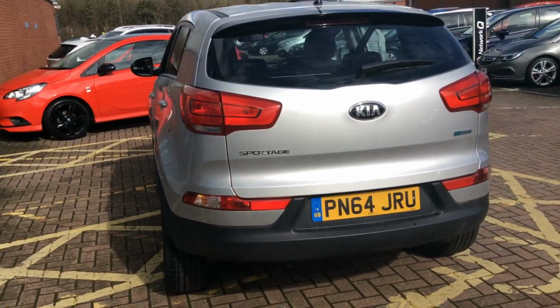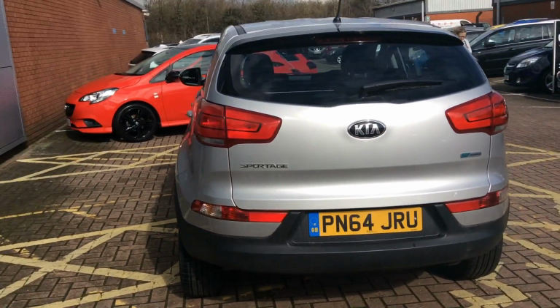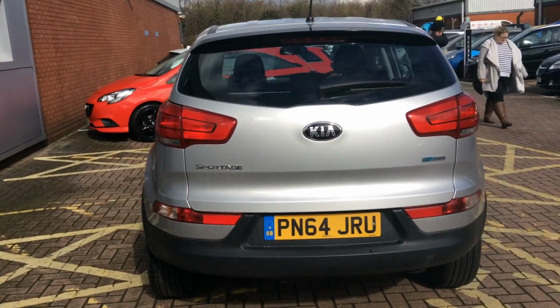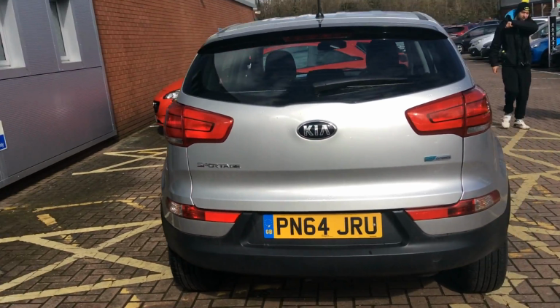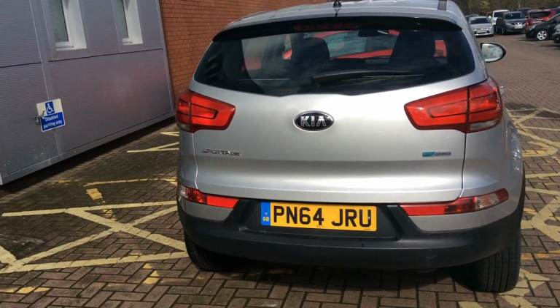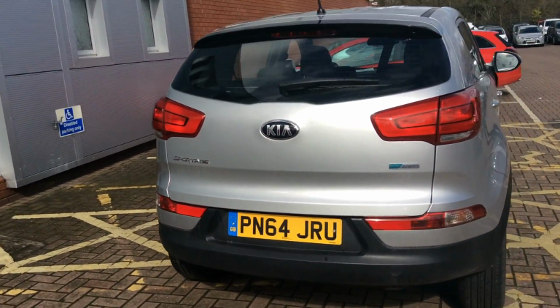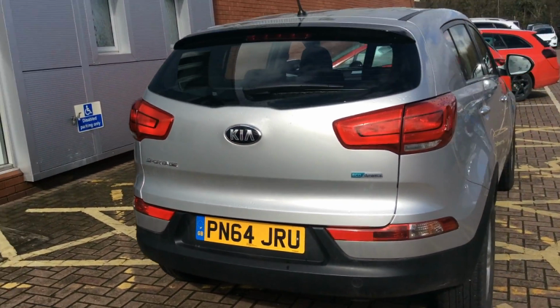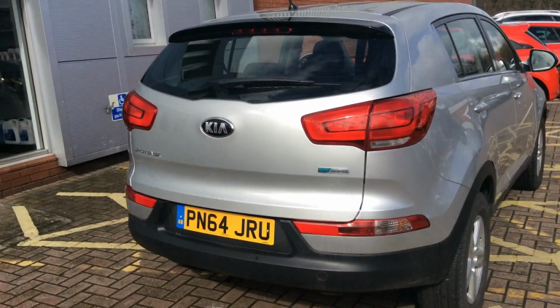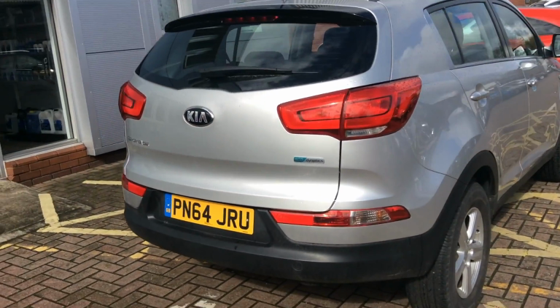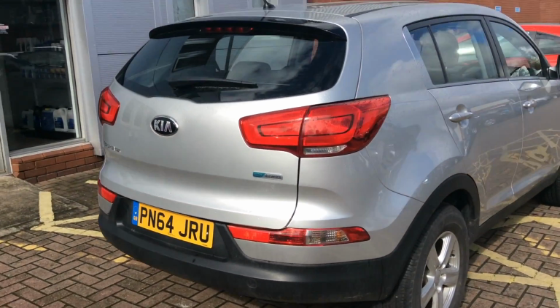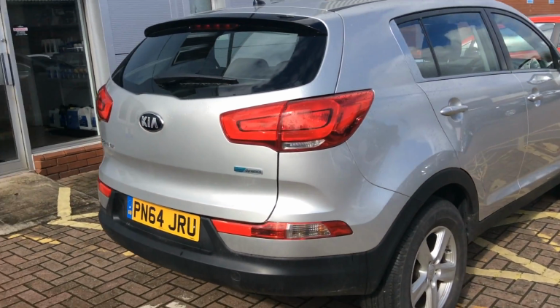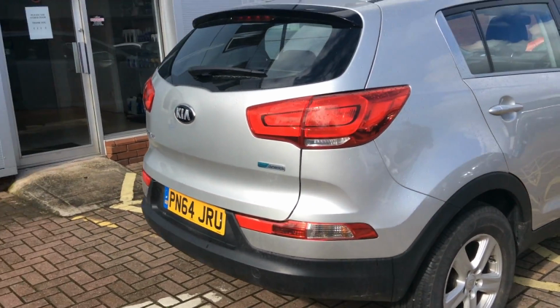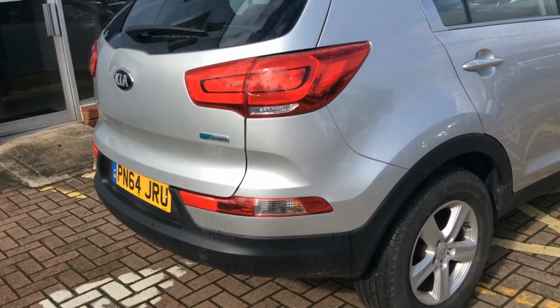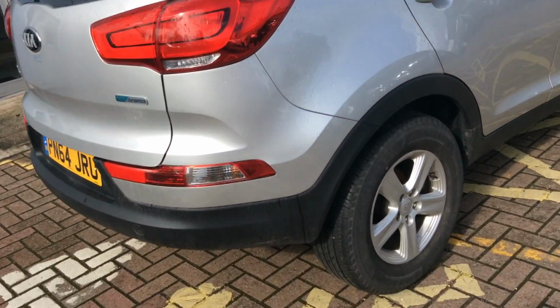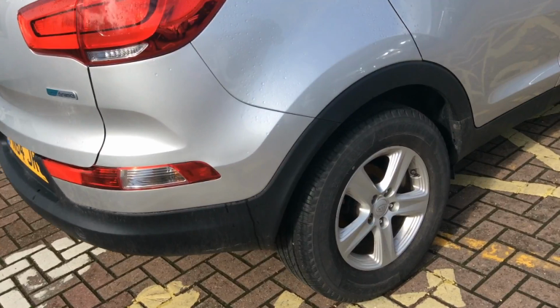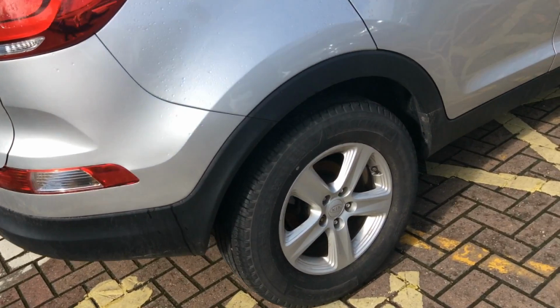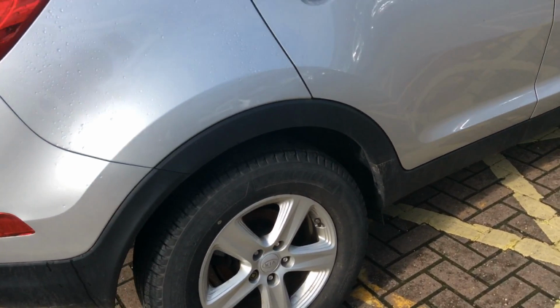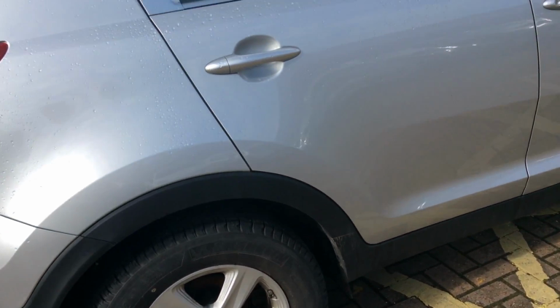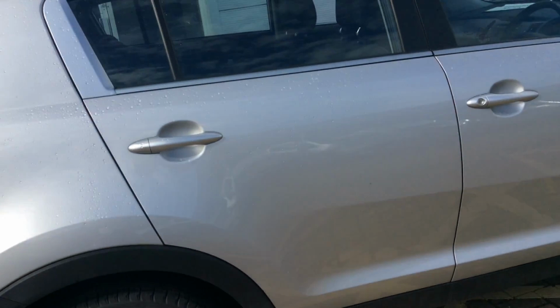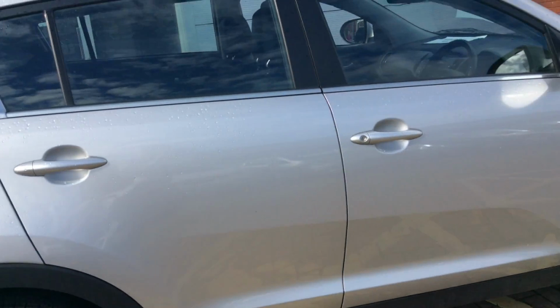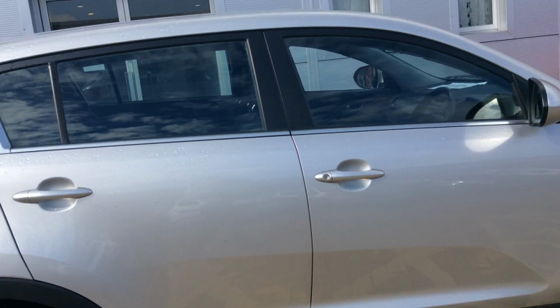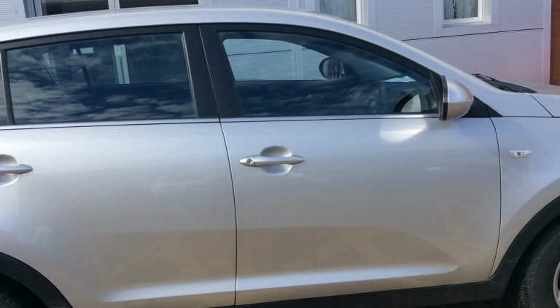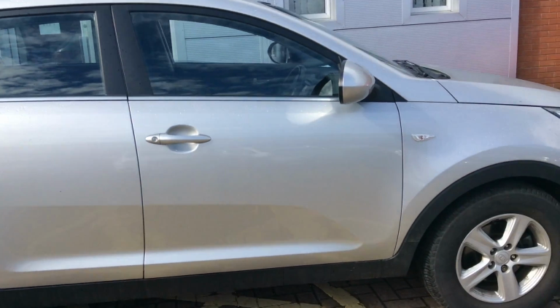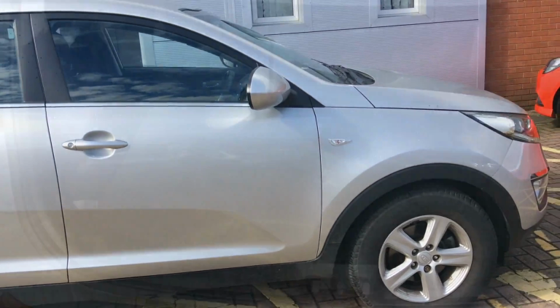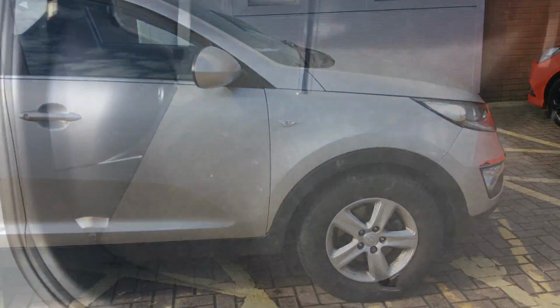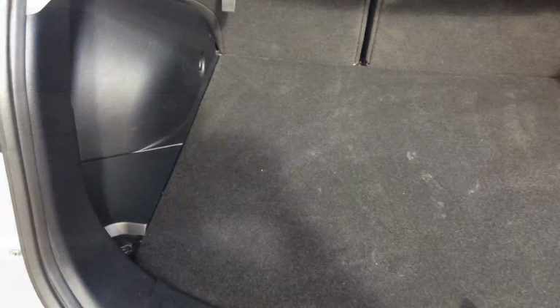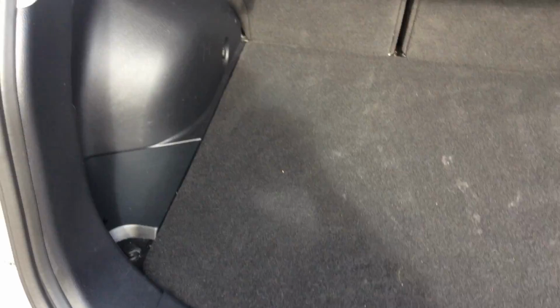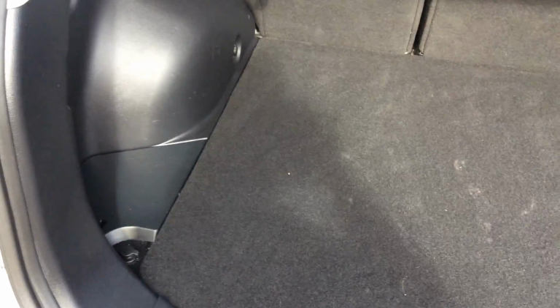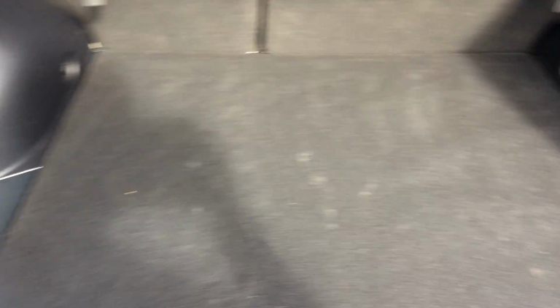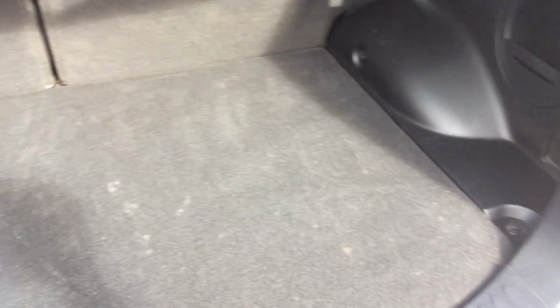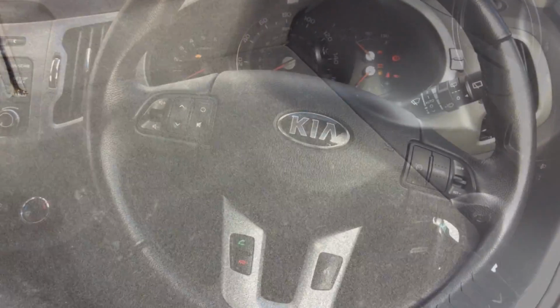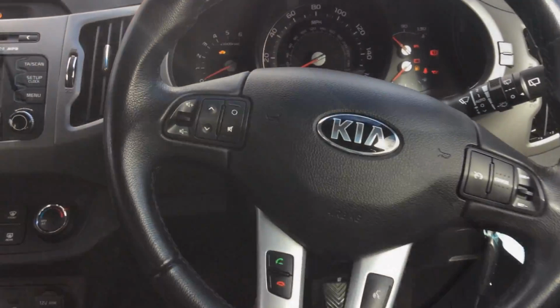Features of this car include Bluetooth connection with voice control, cruise control, and two 12 volt power points in the front and back. This car has around 503 litres of boot space.